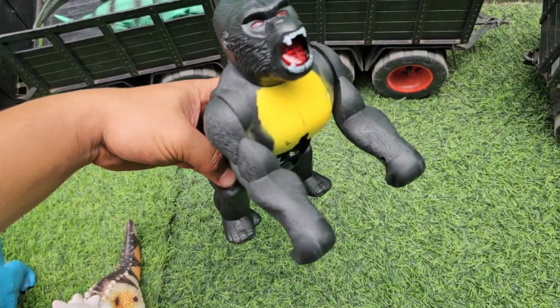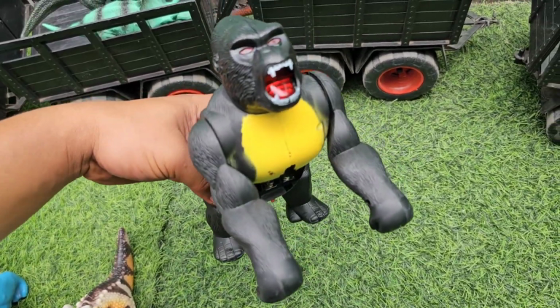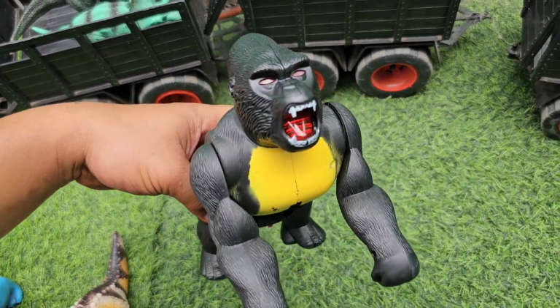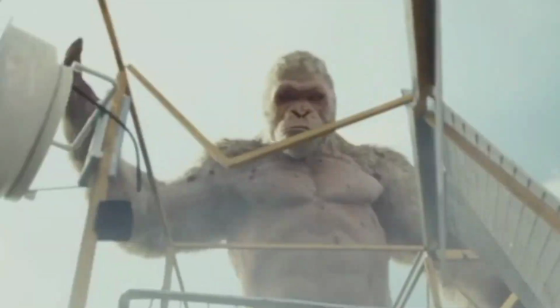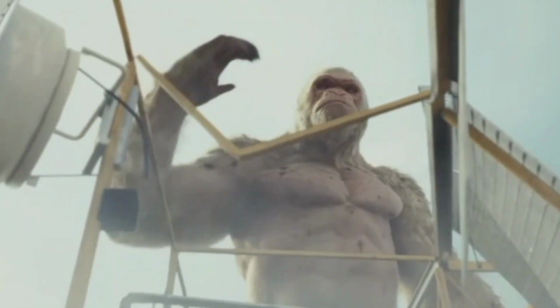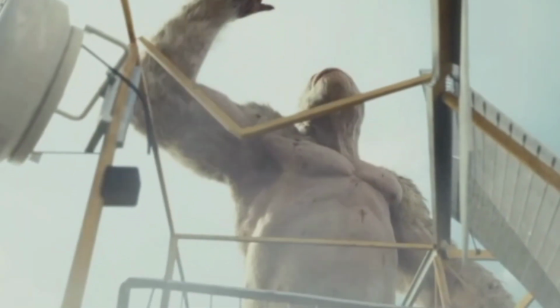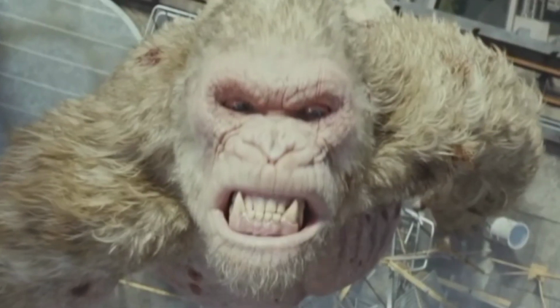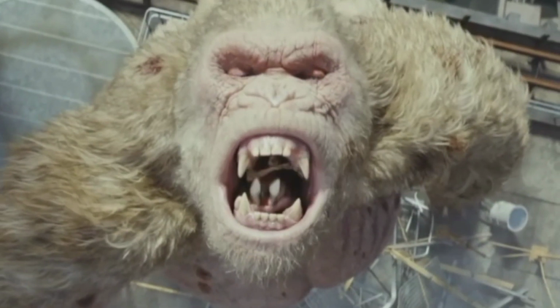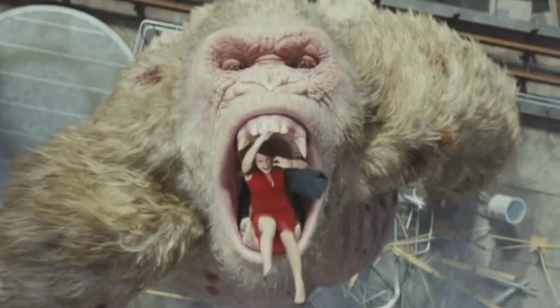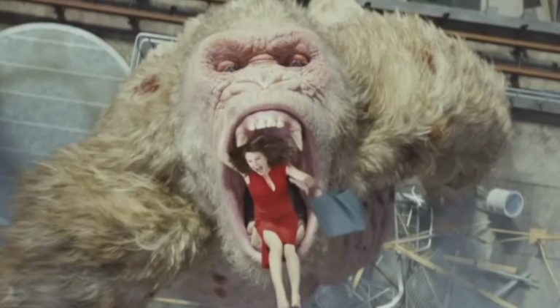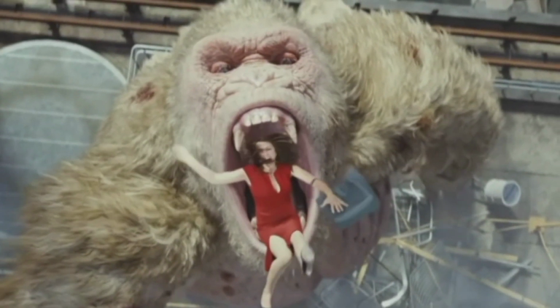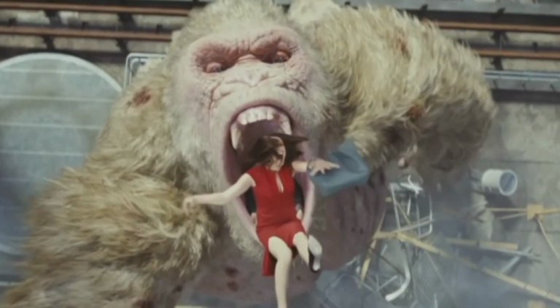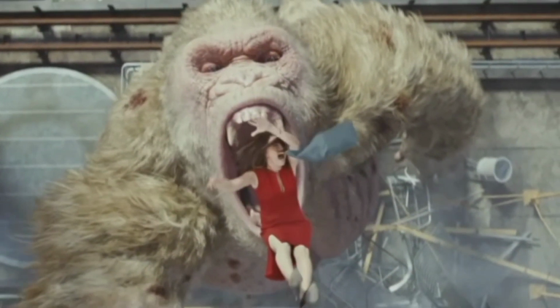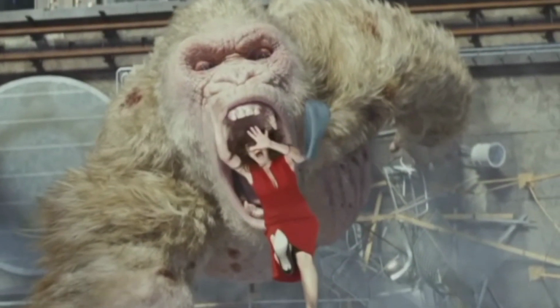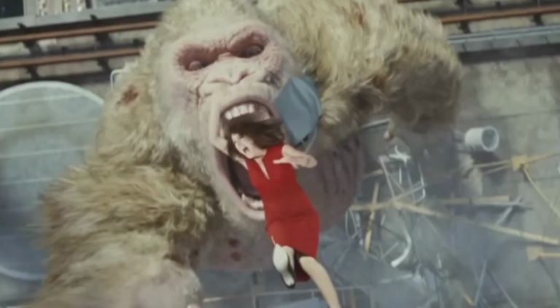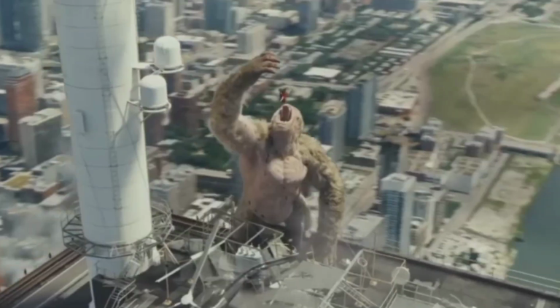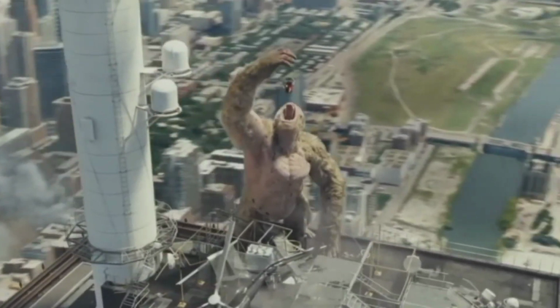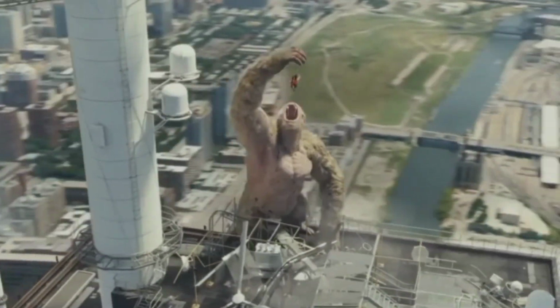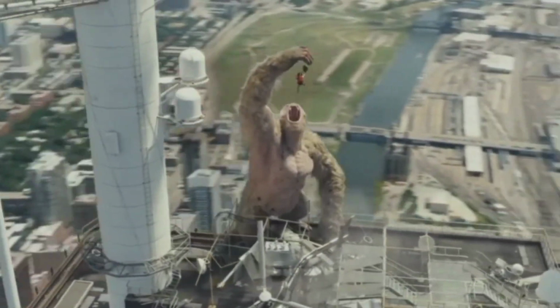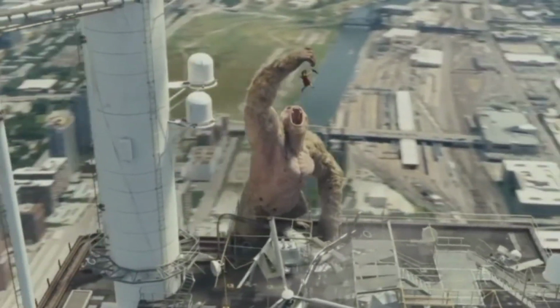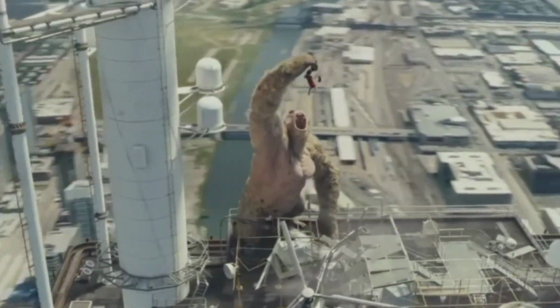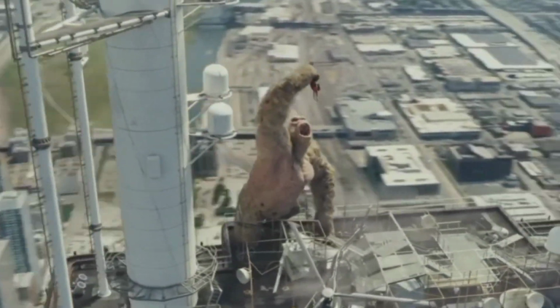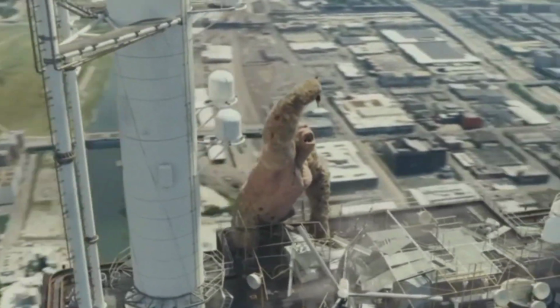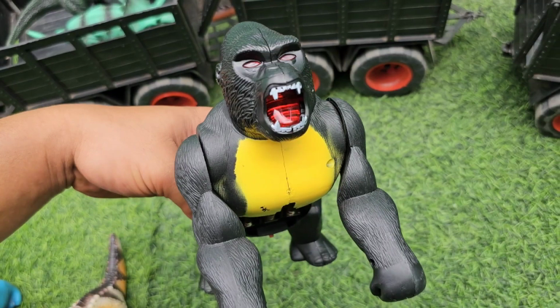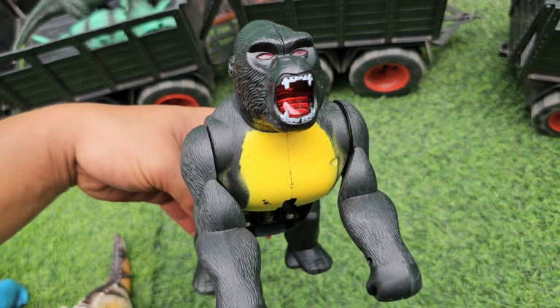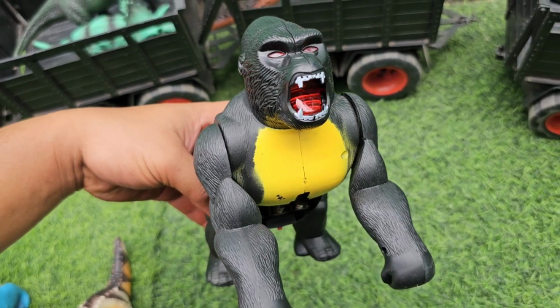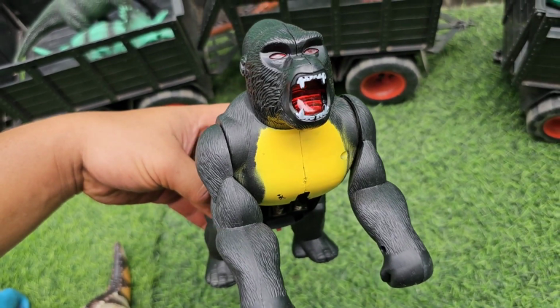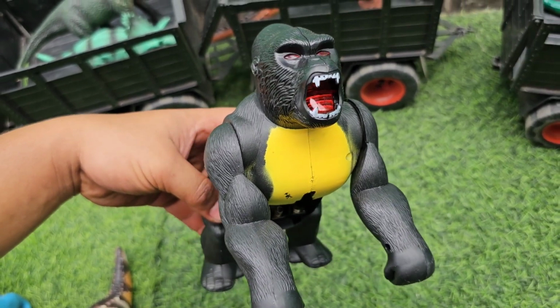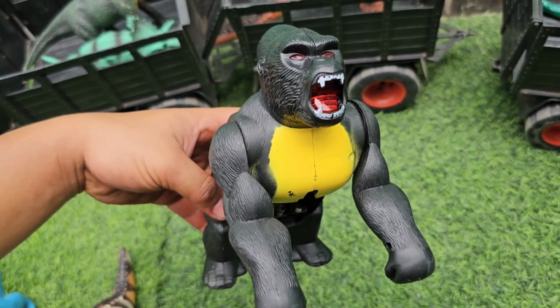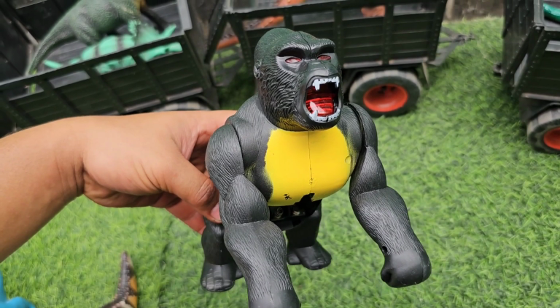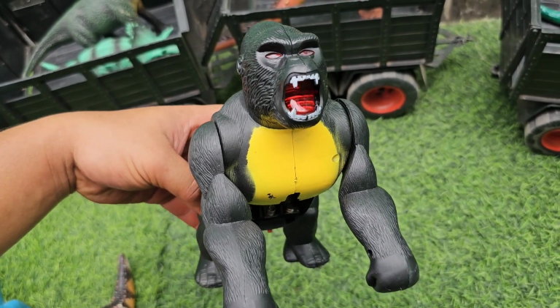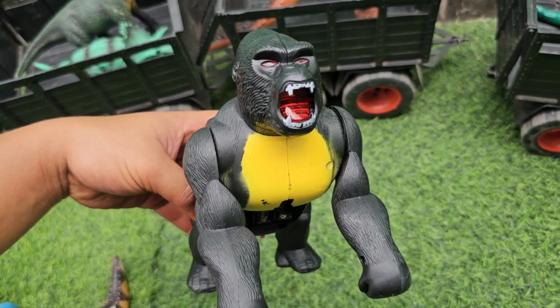Di sini ada King Kong. King Kong-nya berwarna hitam, mantap sekali teman-teman.